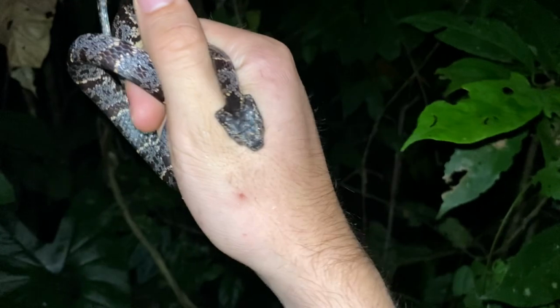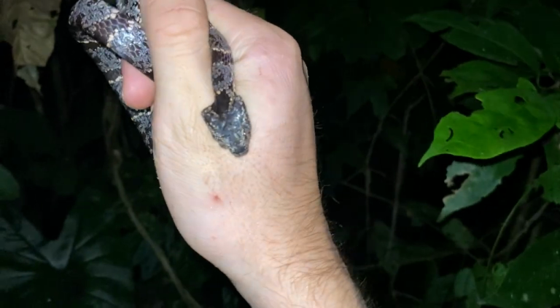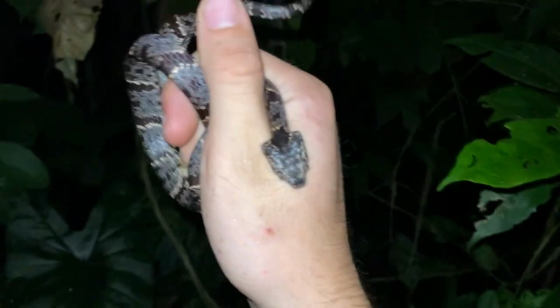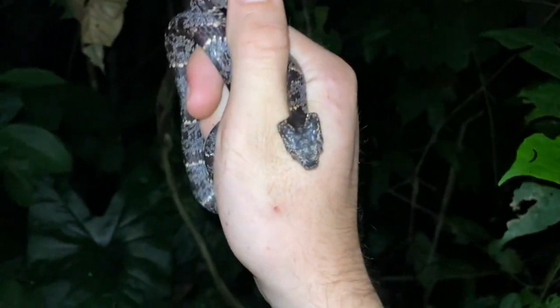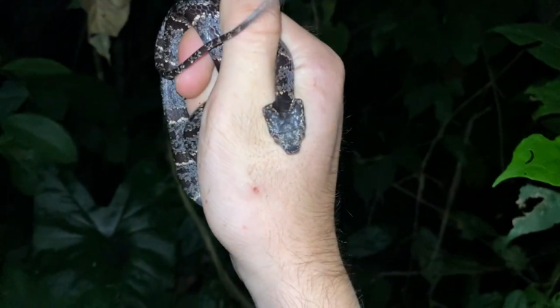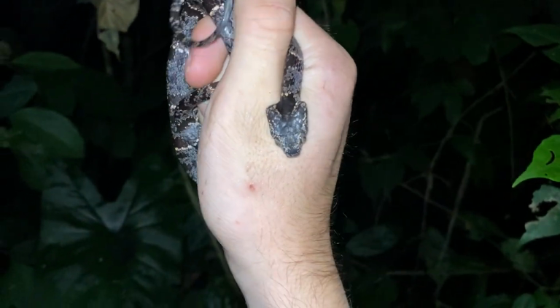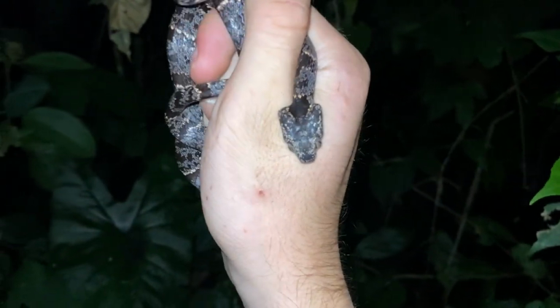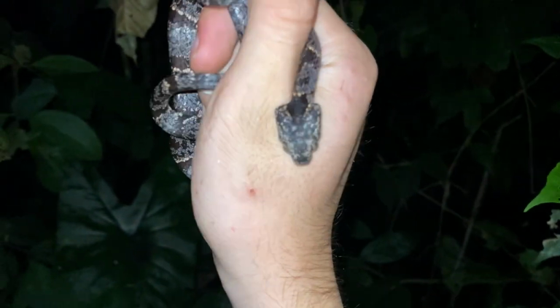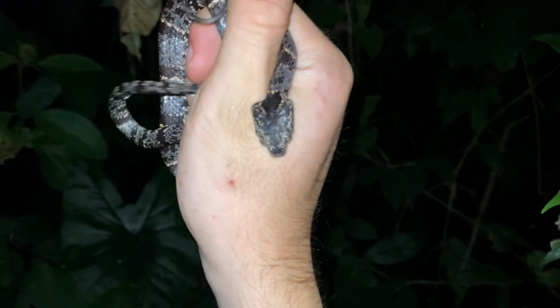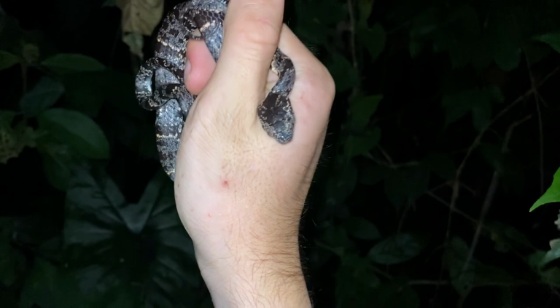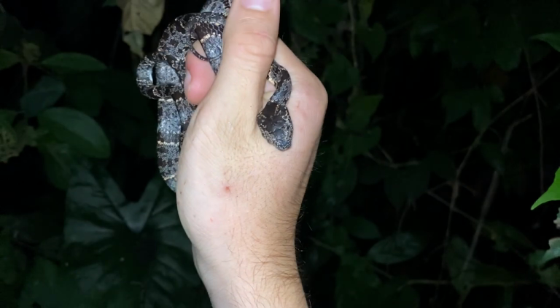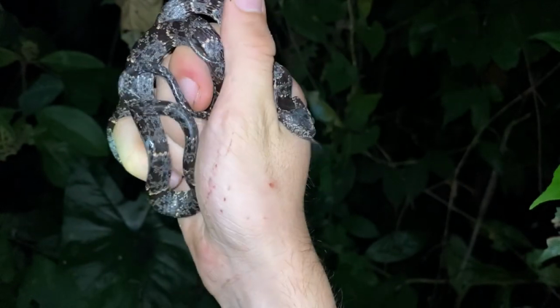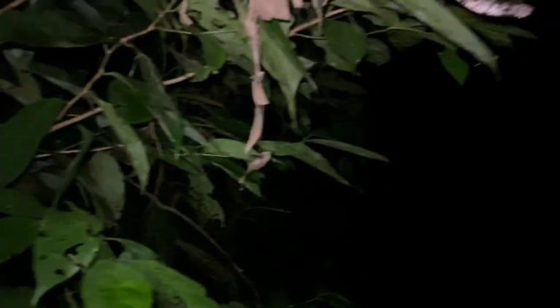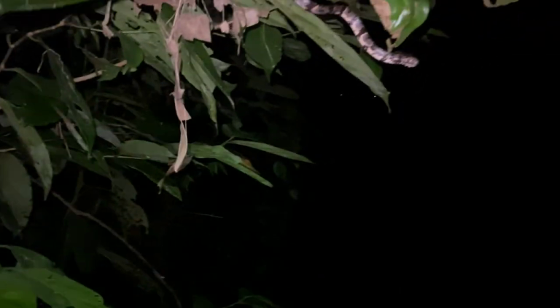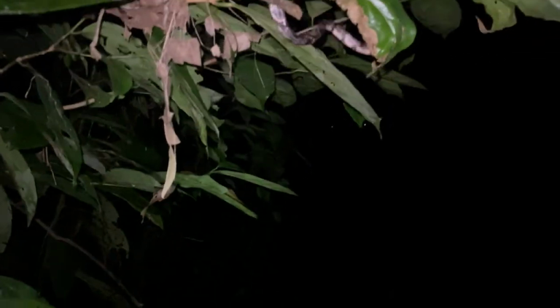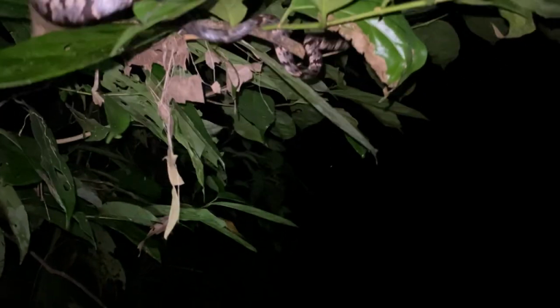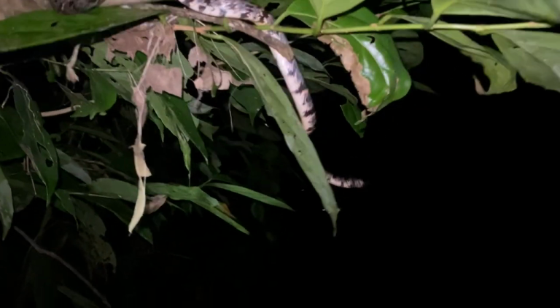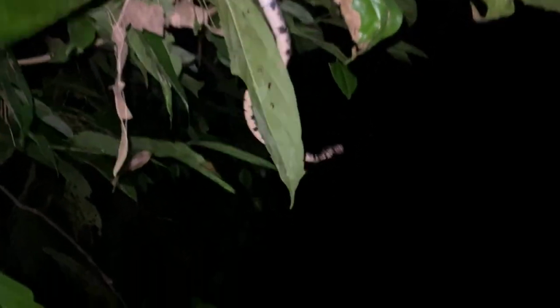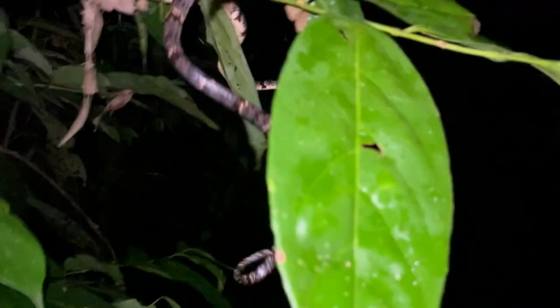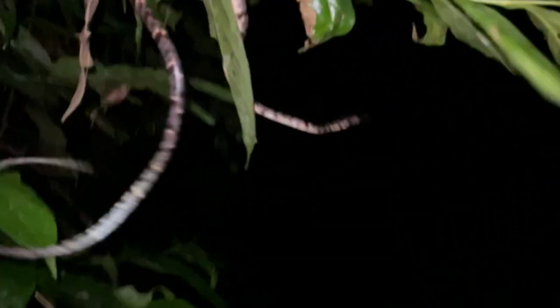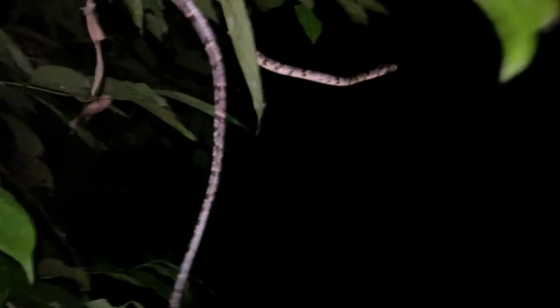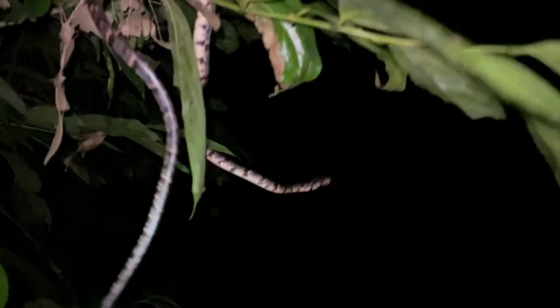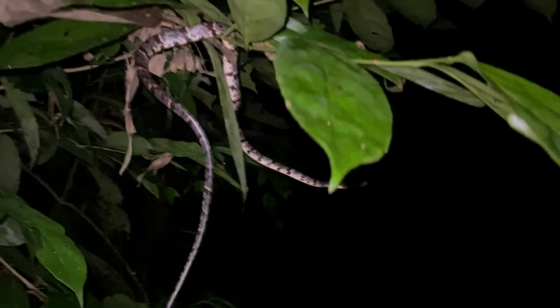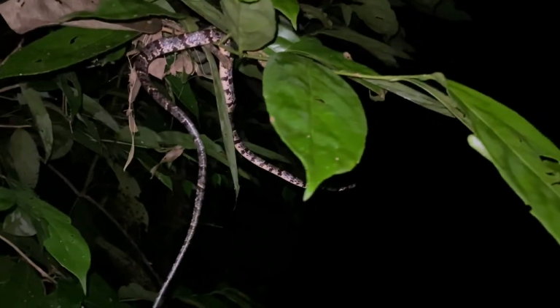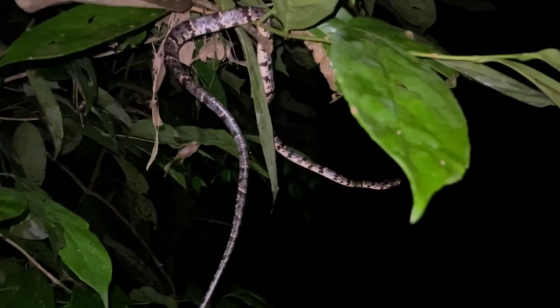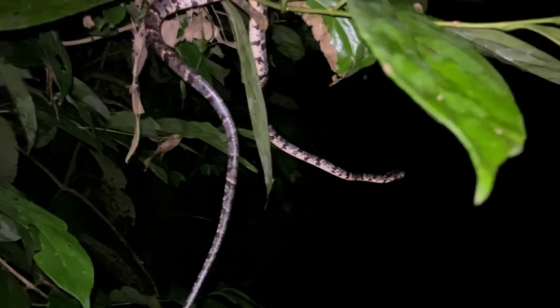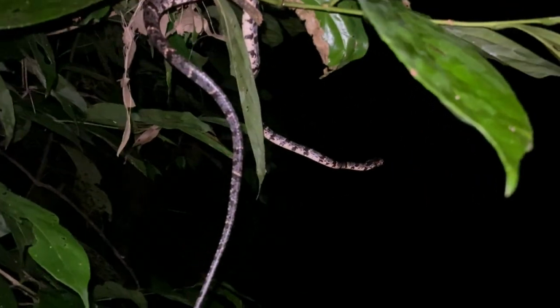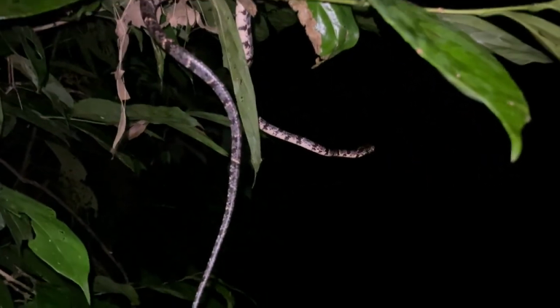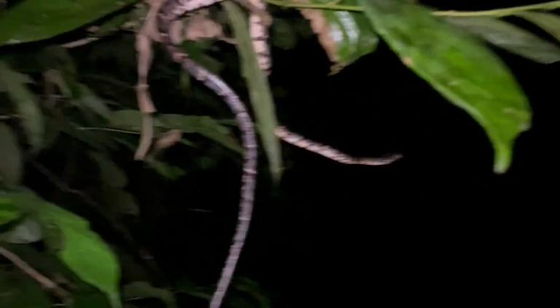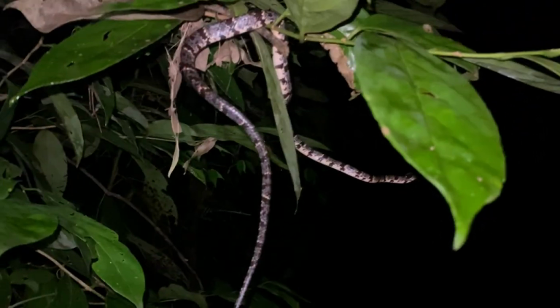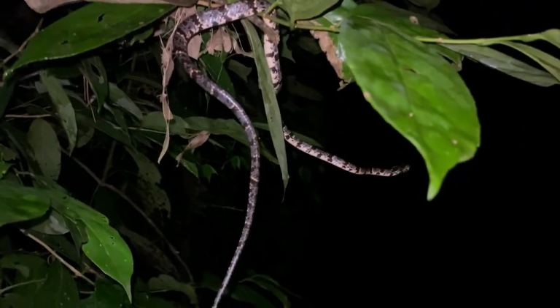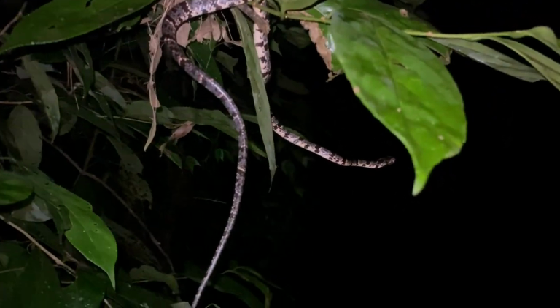Oh, this one's really puffing up its head — that's probably the best example I've gotten so far. I'm putting you back in the tree where I found you; you can hang out there. As soon as they're like this they're not going to fall — they're really adapted for an arboreal lifestyle.